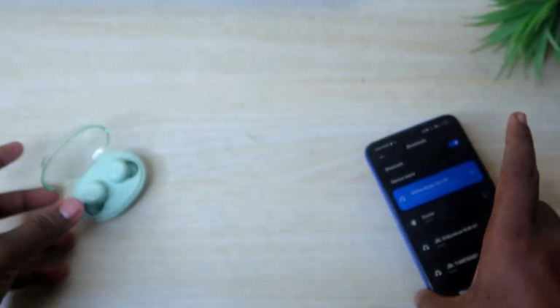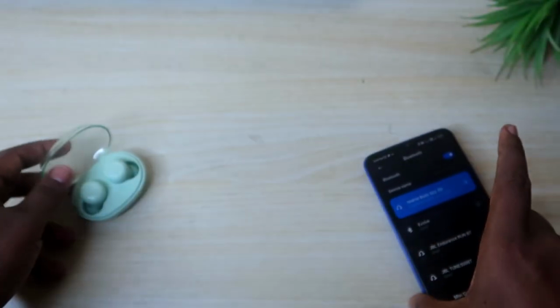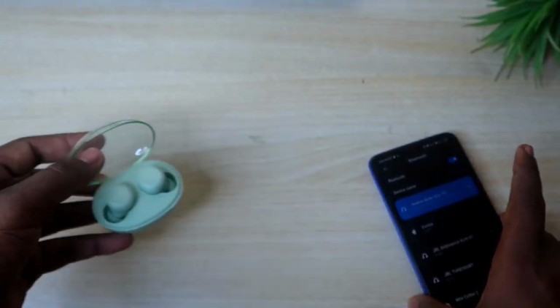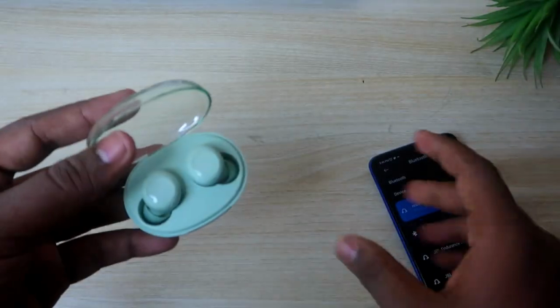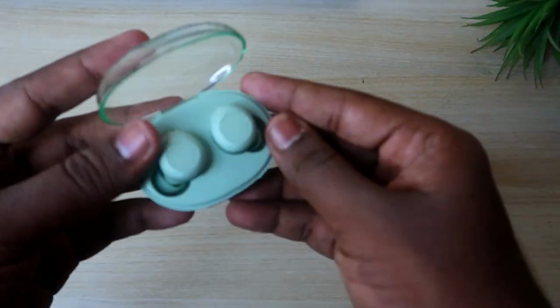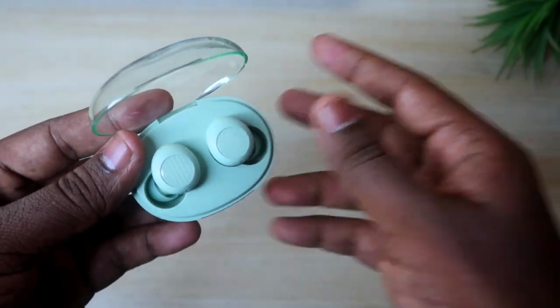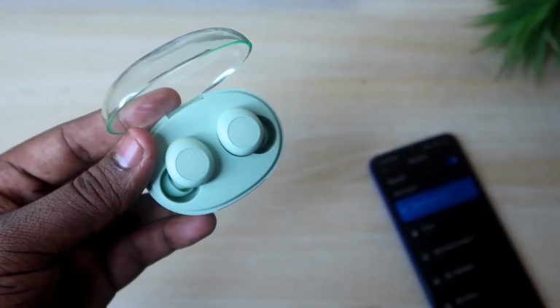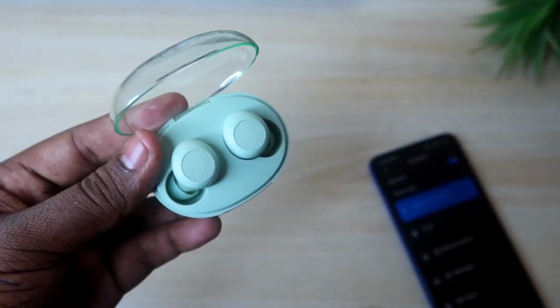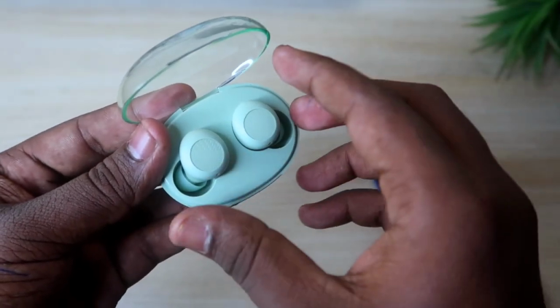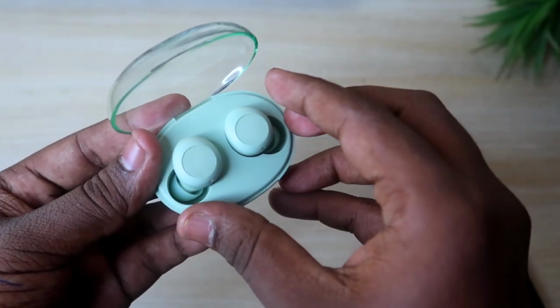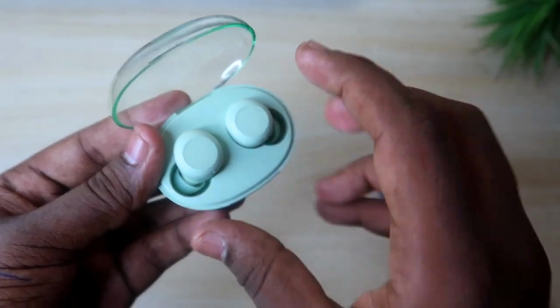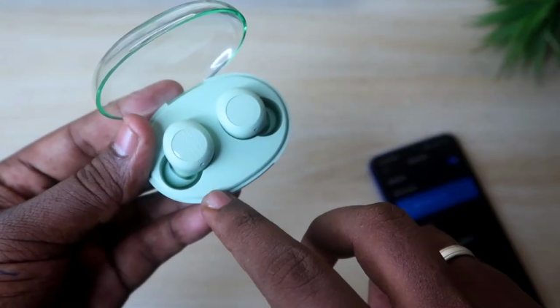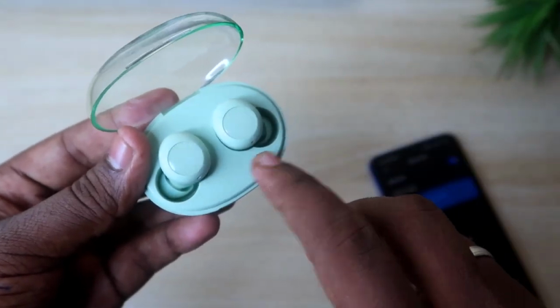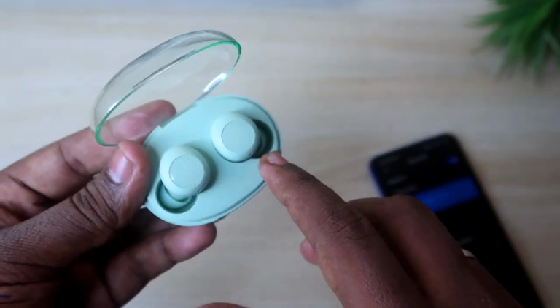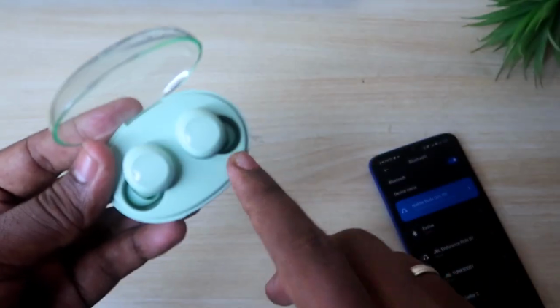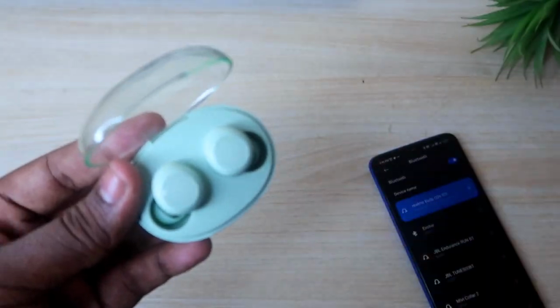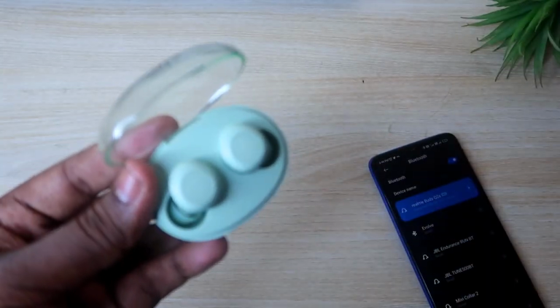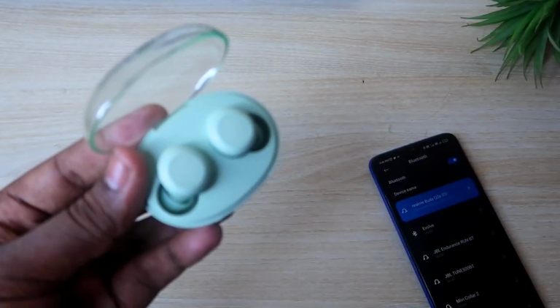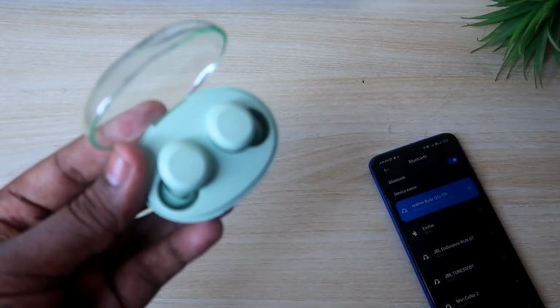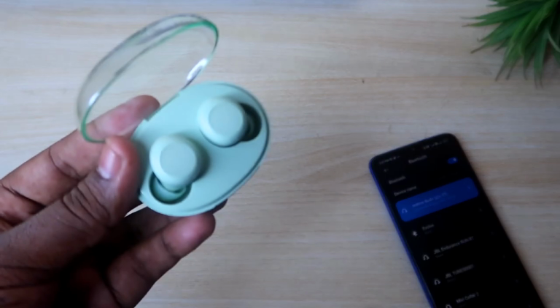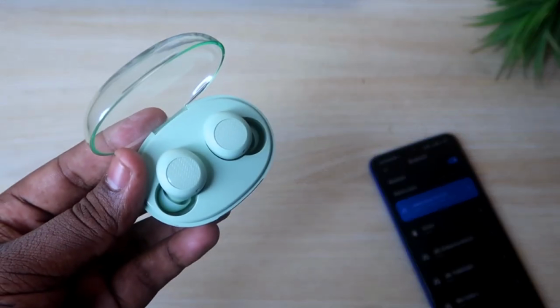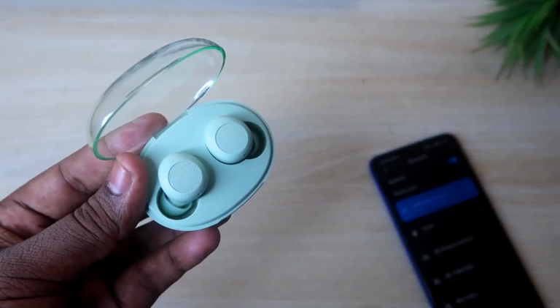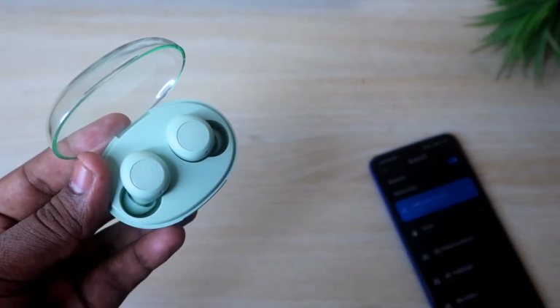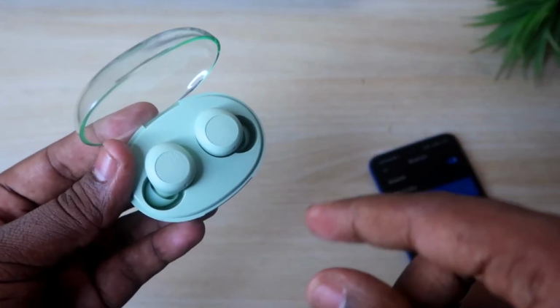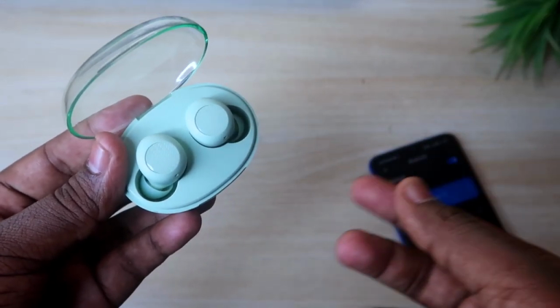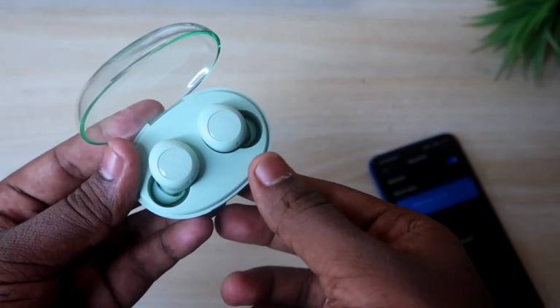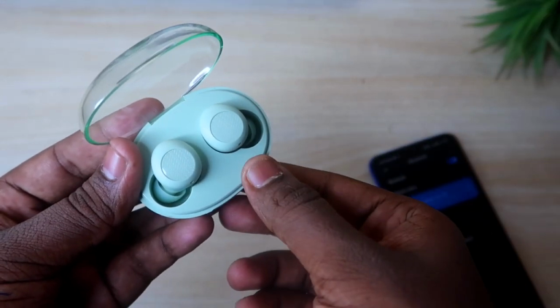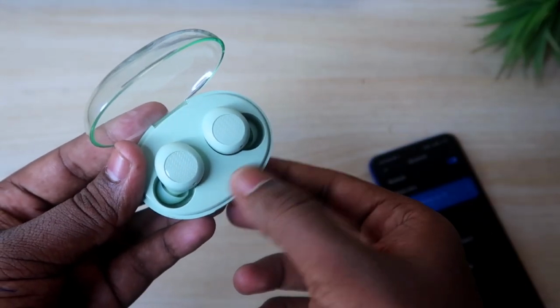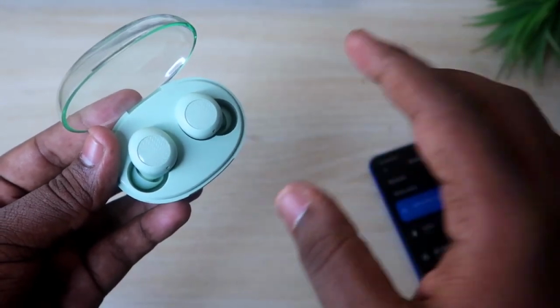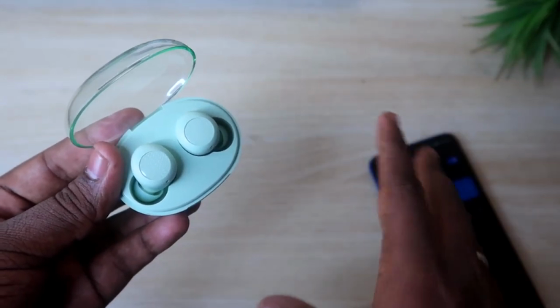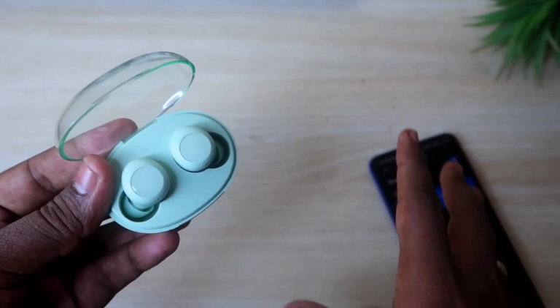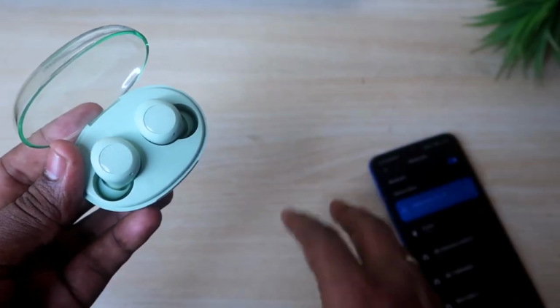You can now use both earbuds to listen to songs. You will see both earbuds connected. This voice setup is one of the best options for Bluetooth earbuds.